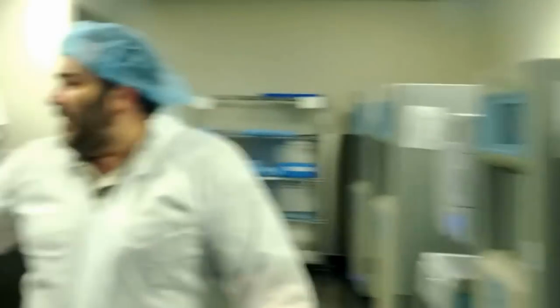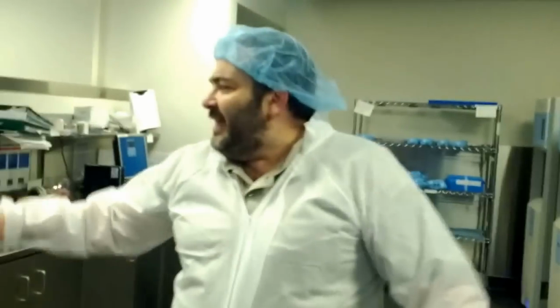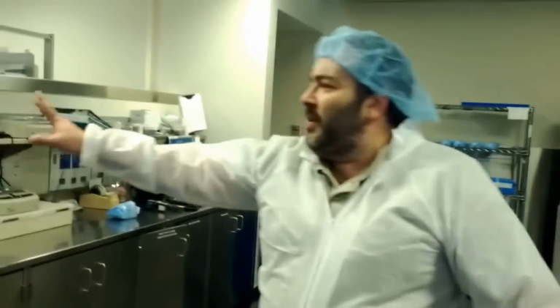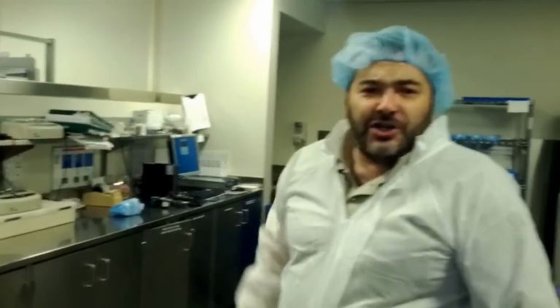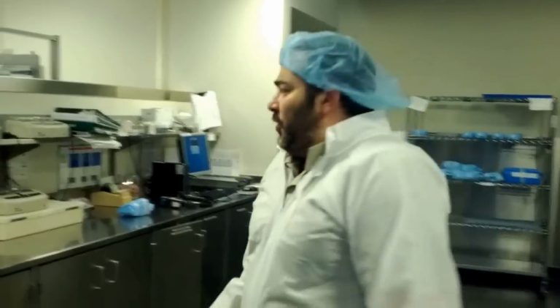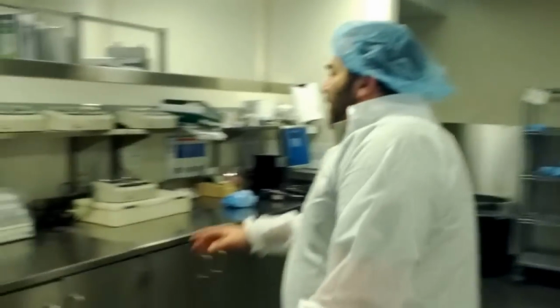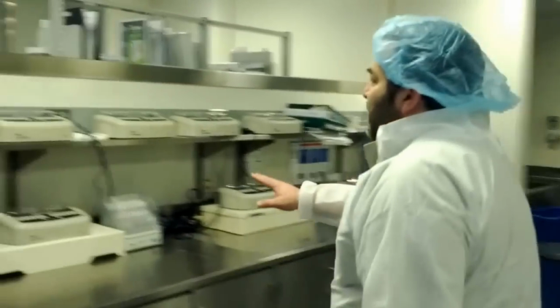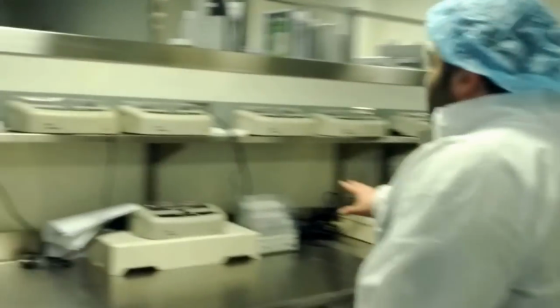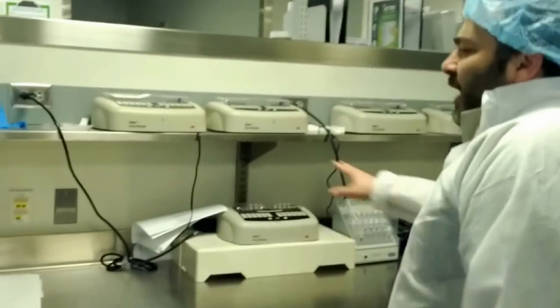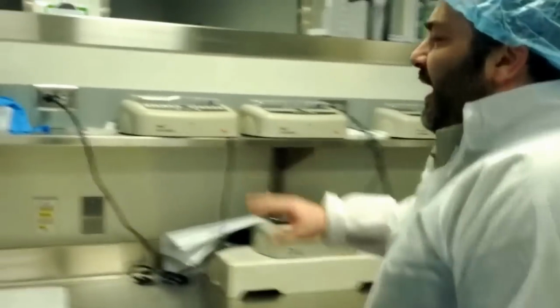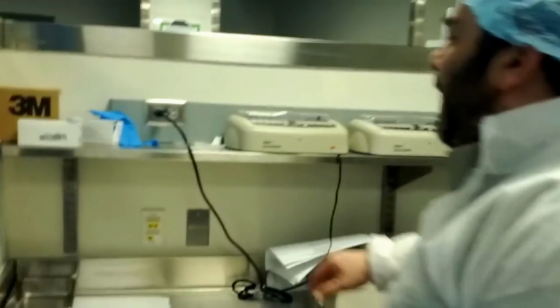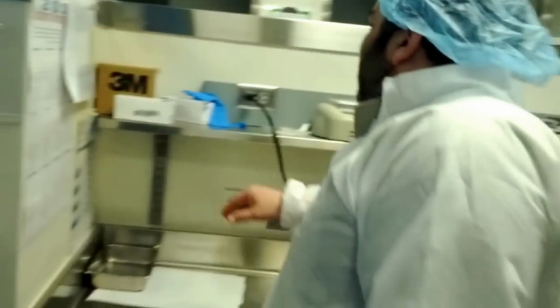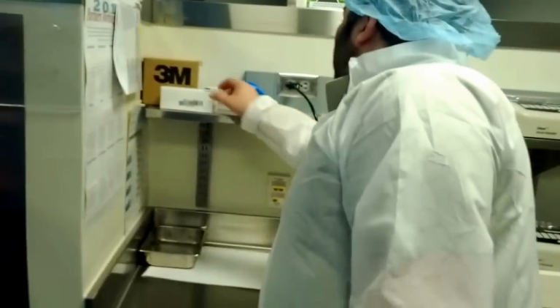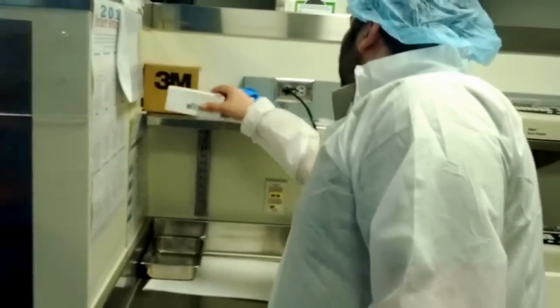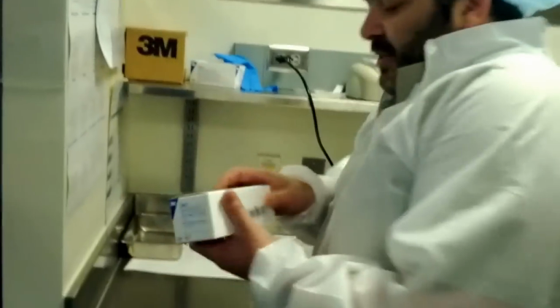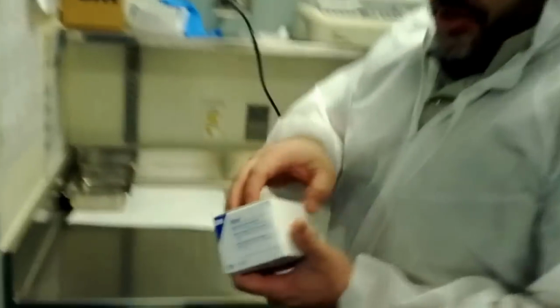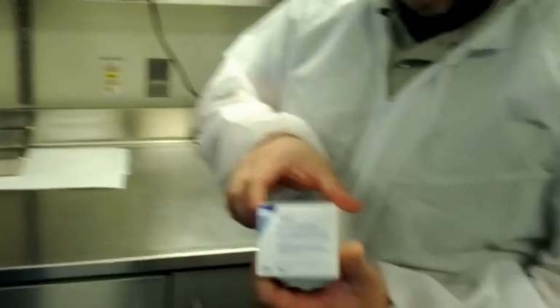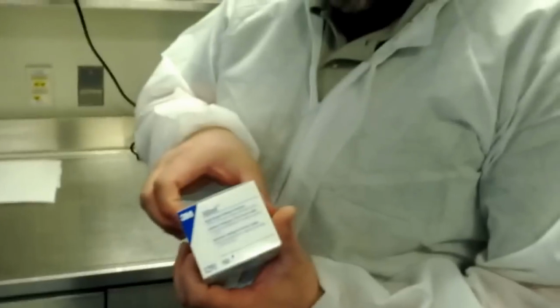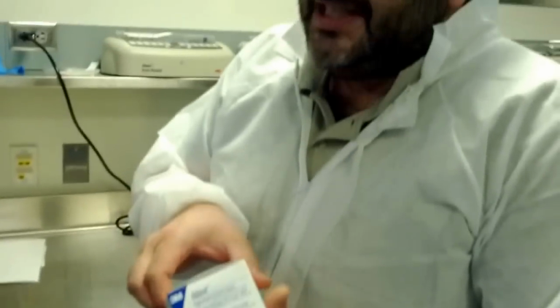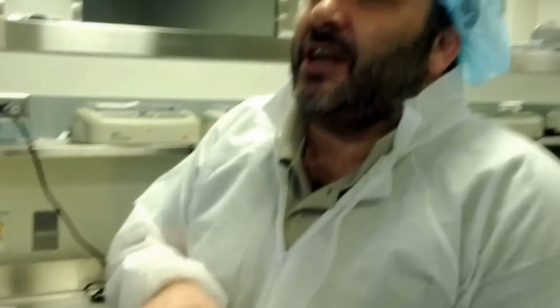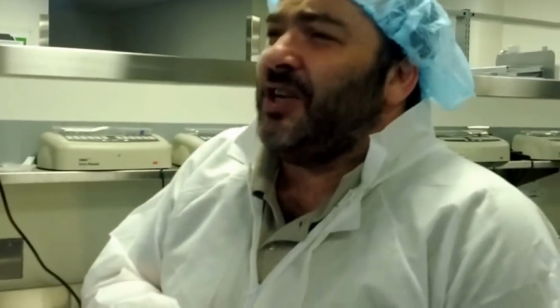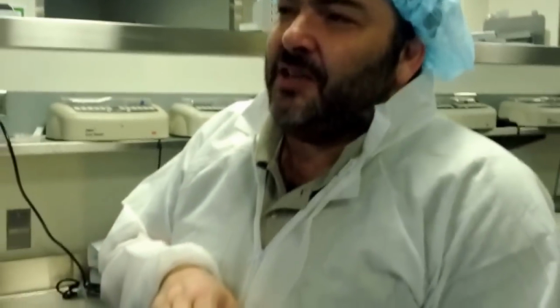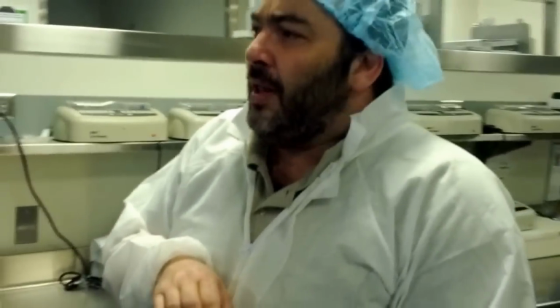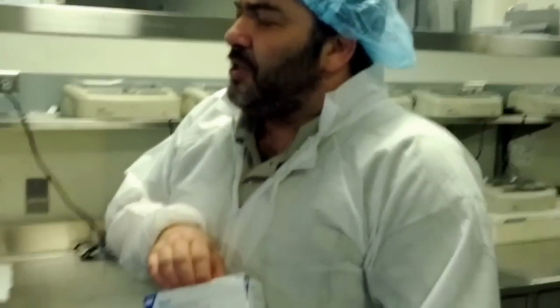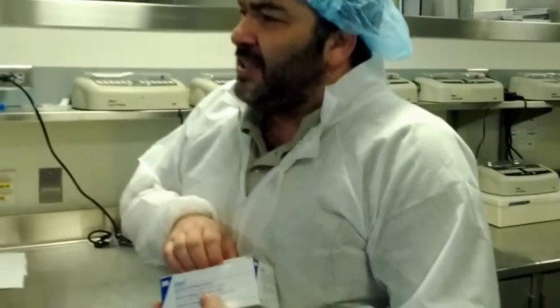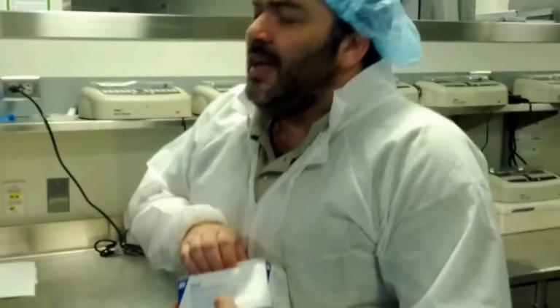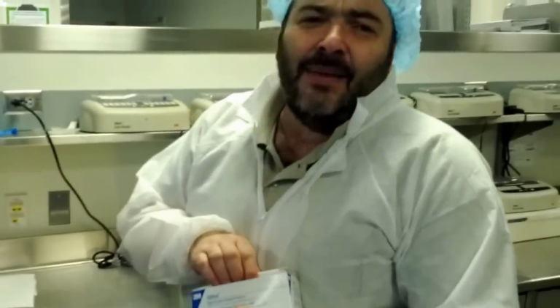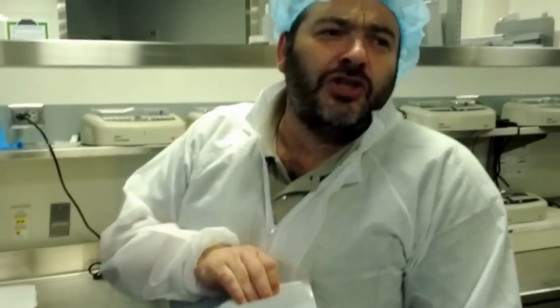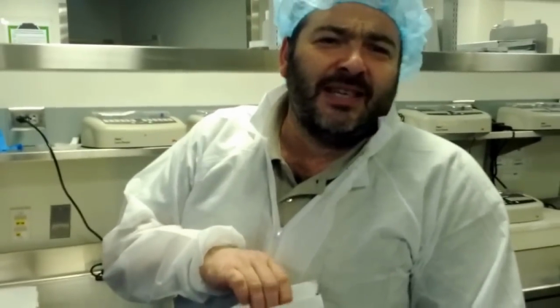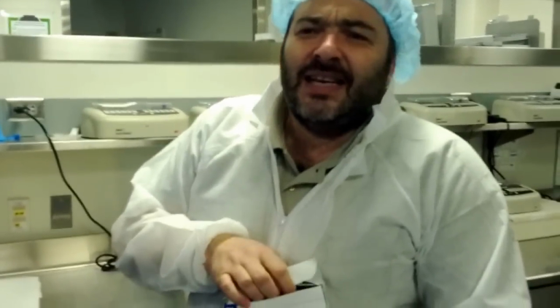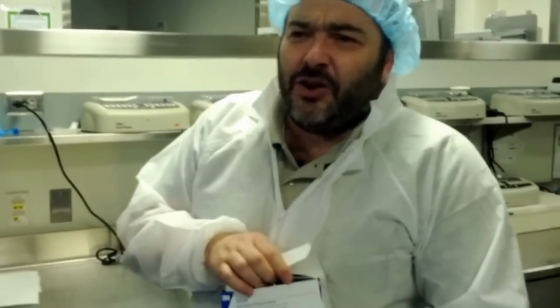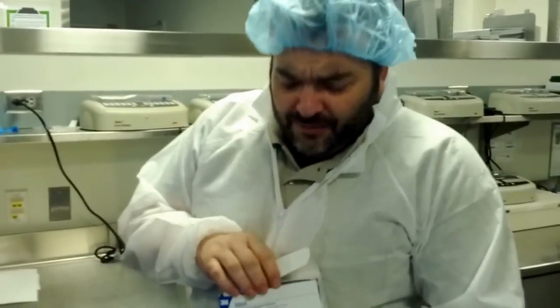Let's deal with the biologicals first. This is the area where we incubate biological indicators. Biological indicators for steam sterilization, and basically for all other methods of sterilization, is something called Geobacillus stearothermophilus.